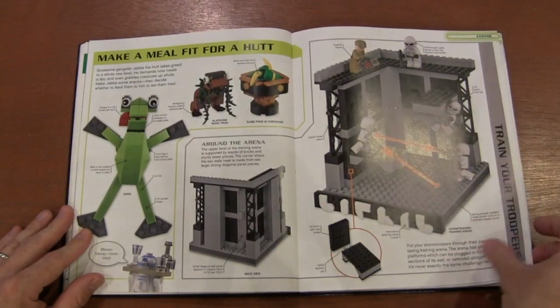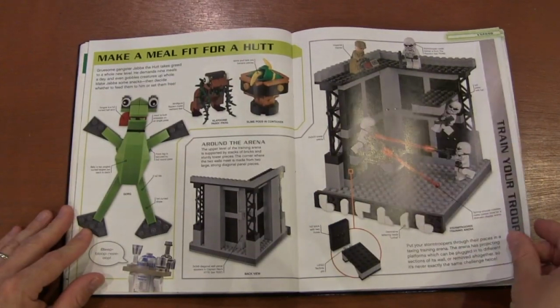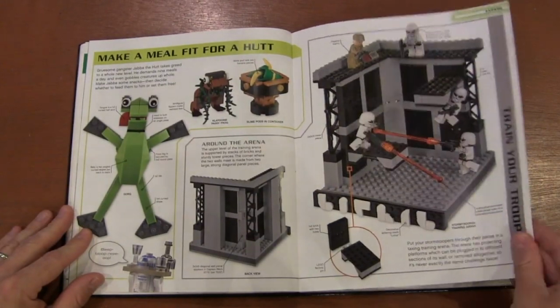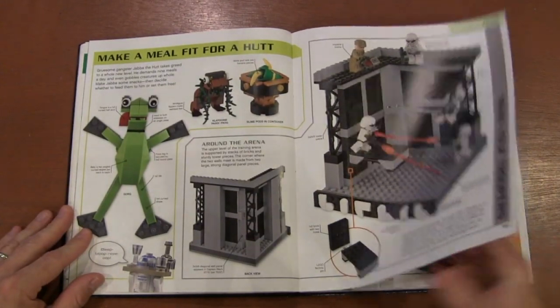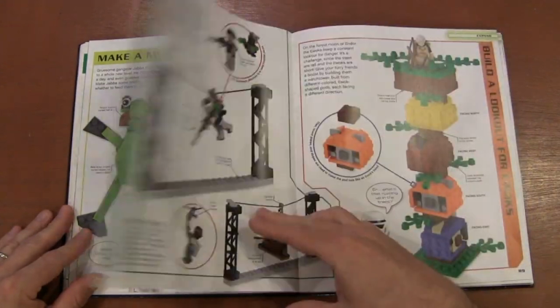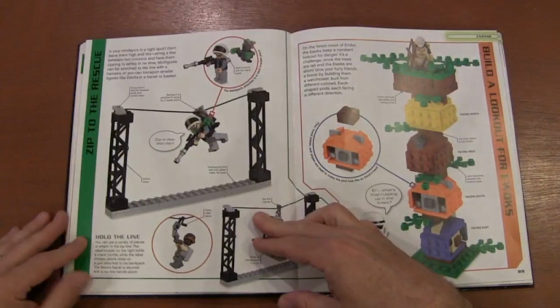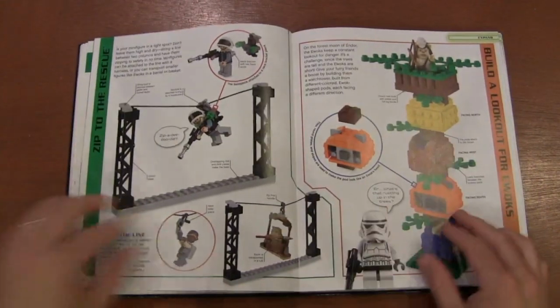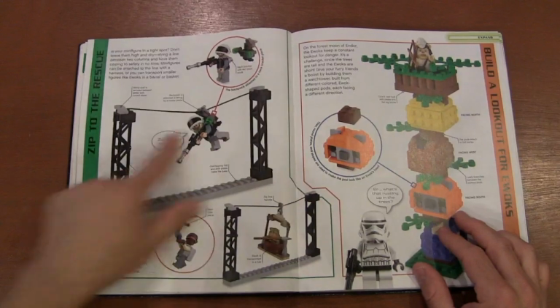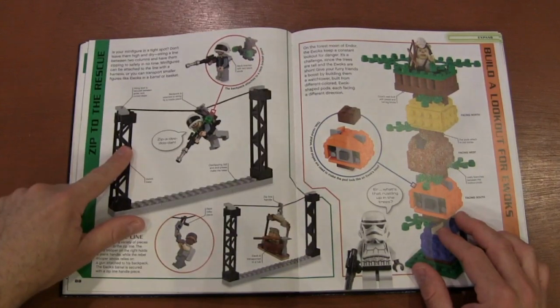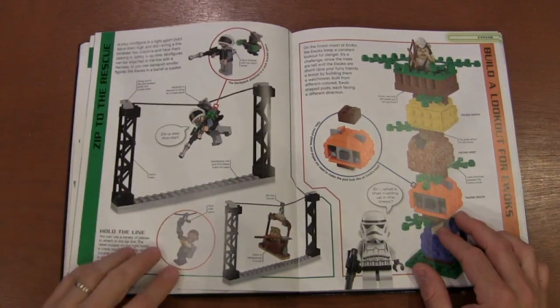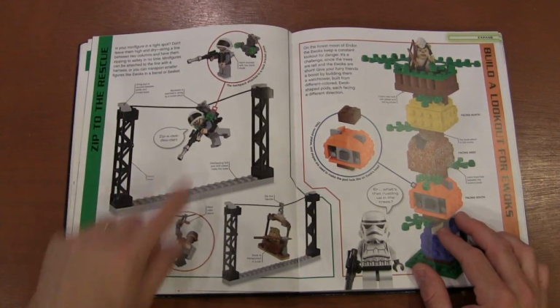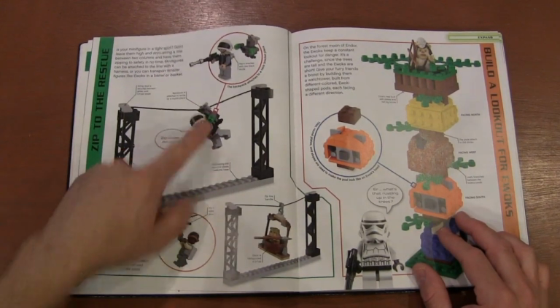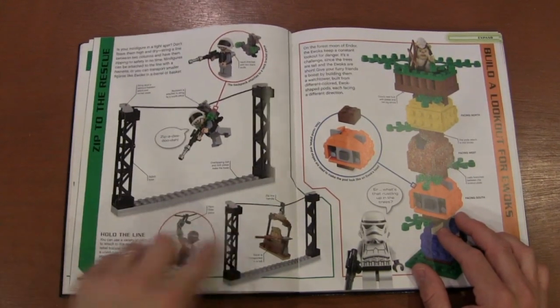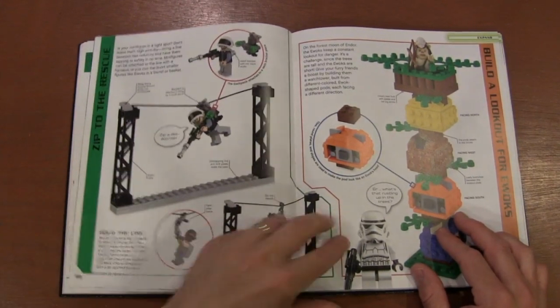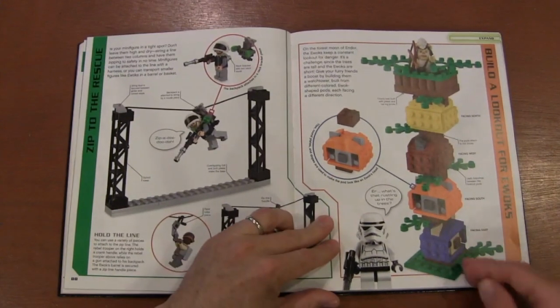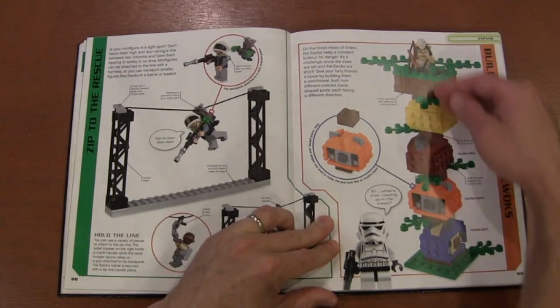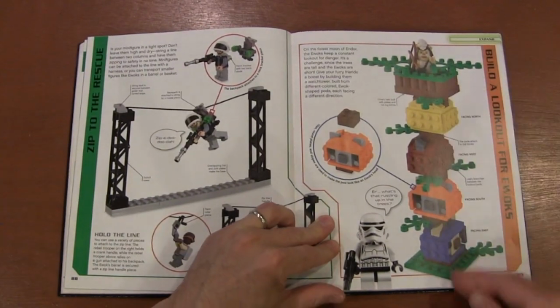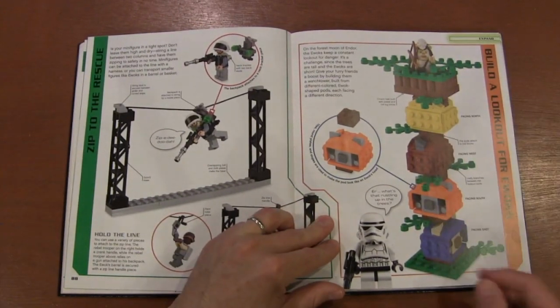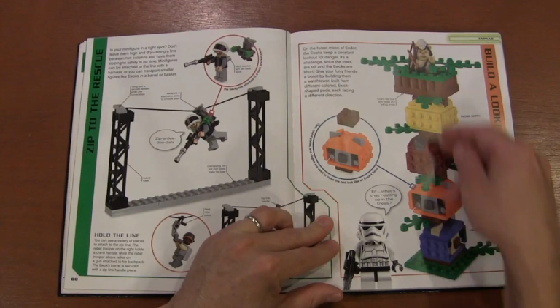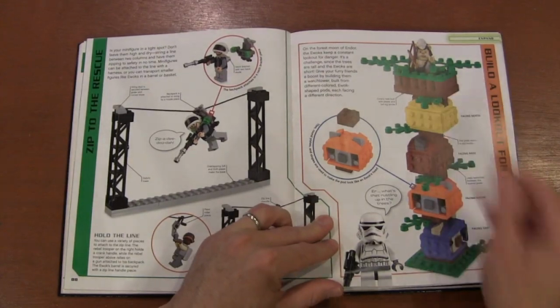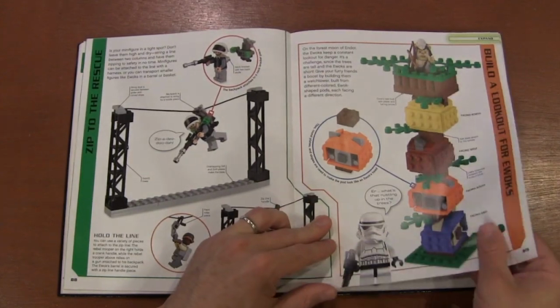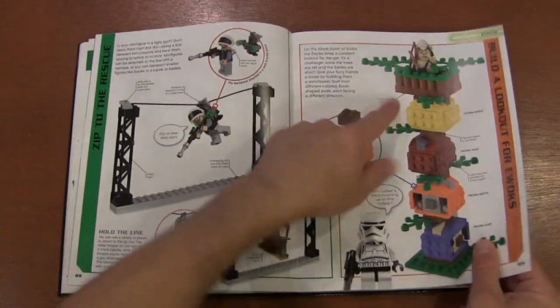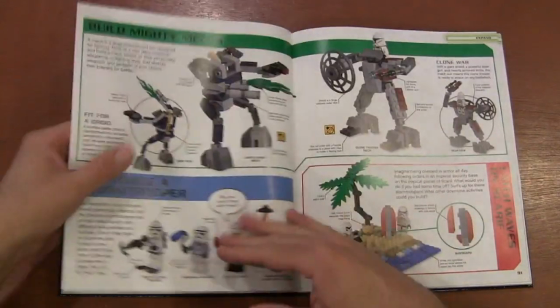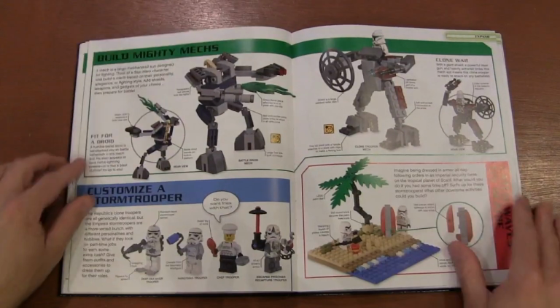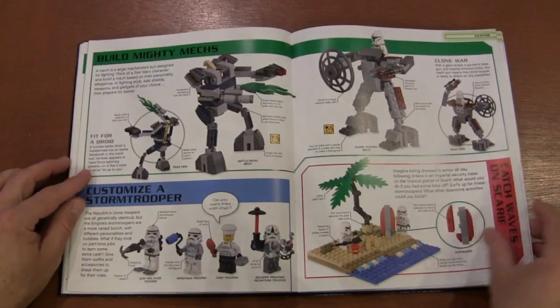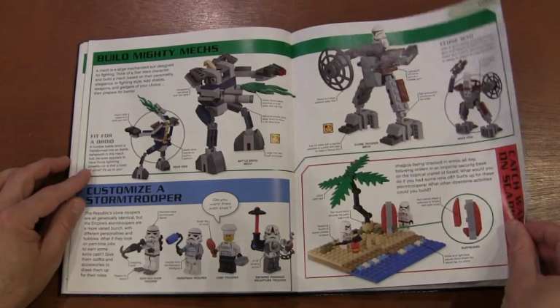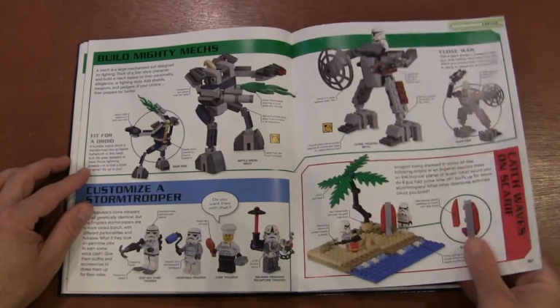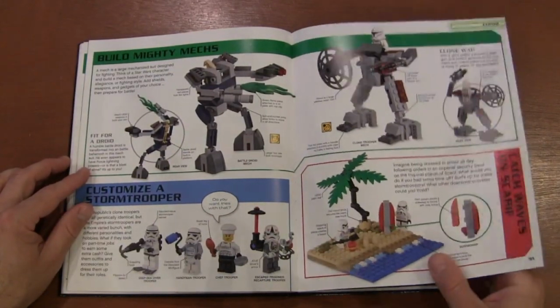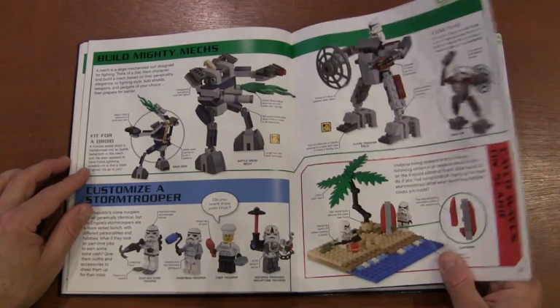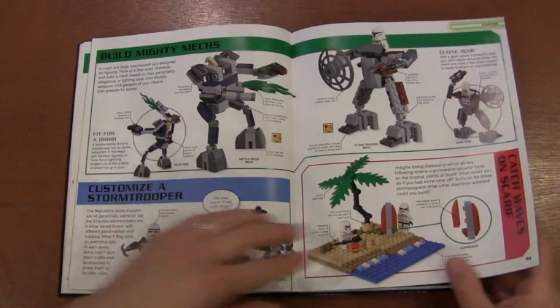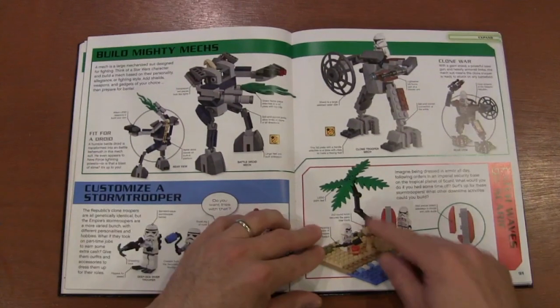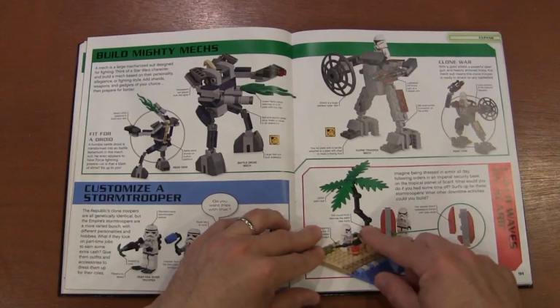Creating our own scenes, ziplines and the different things you can use for a zipline, building different Ewok heads for a tower, mechs — Star Wars has very many mechs — and we've got the beach scene. I think every creator set needs a beach scene, even like the Santa holiday set had him at the beach.